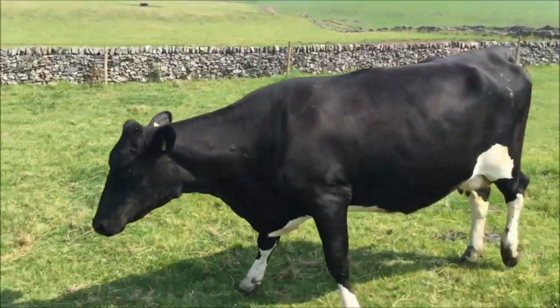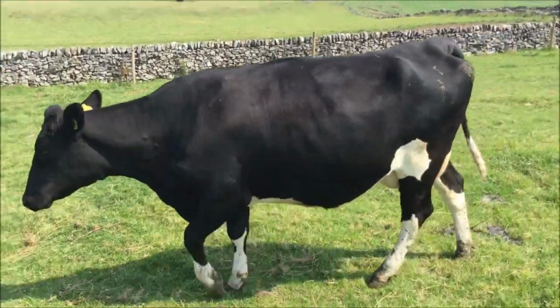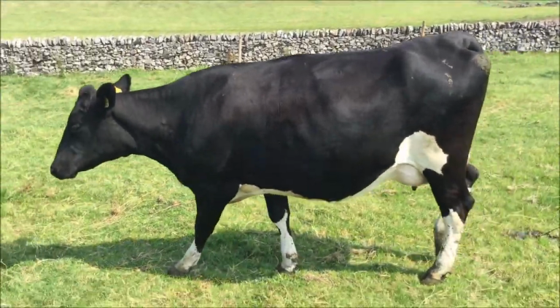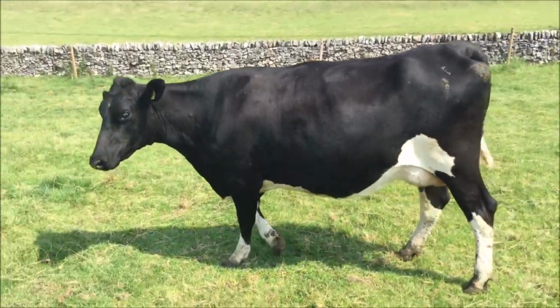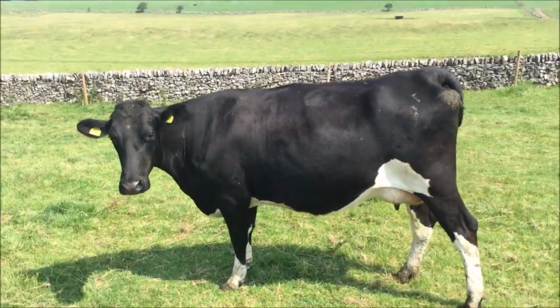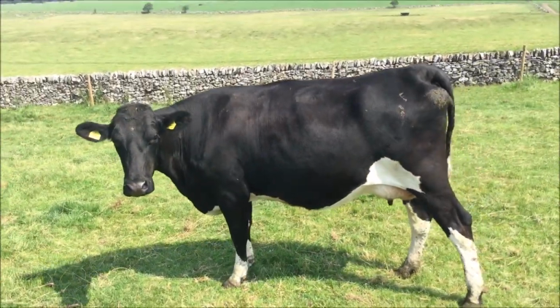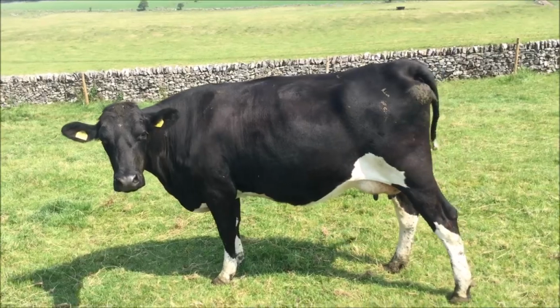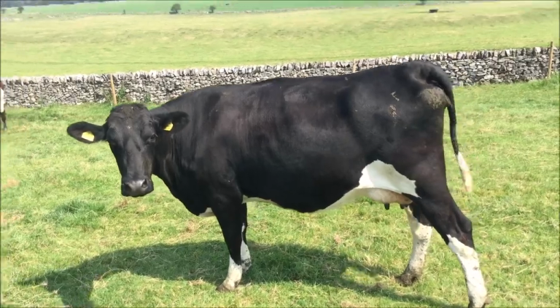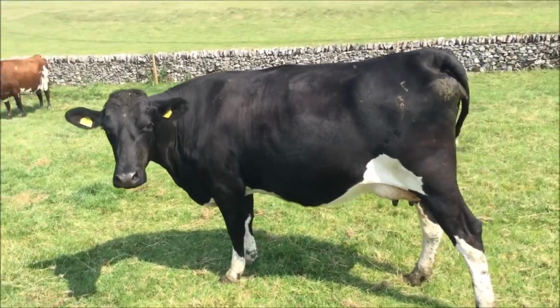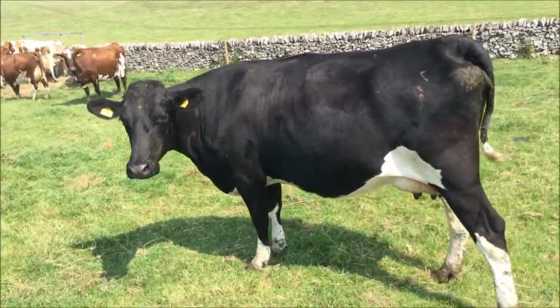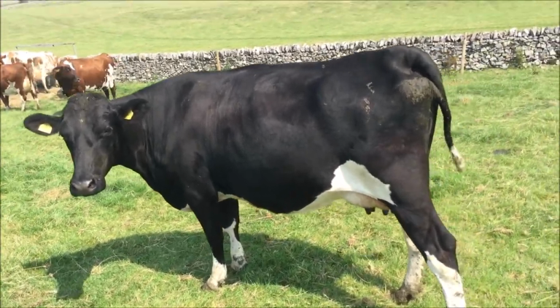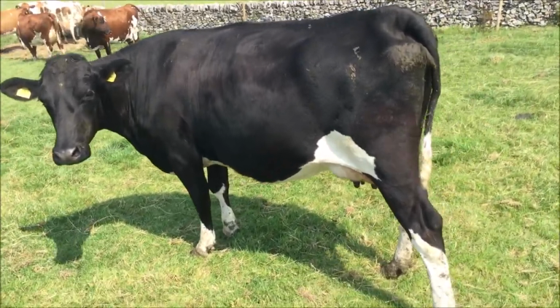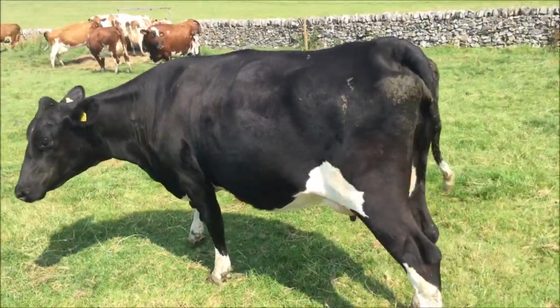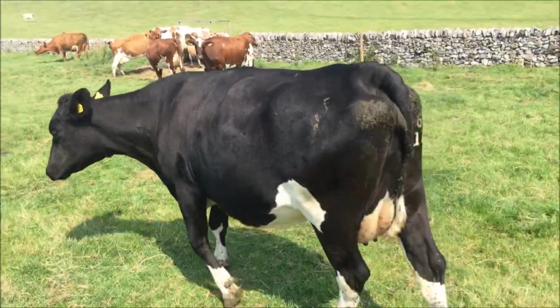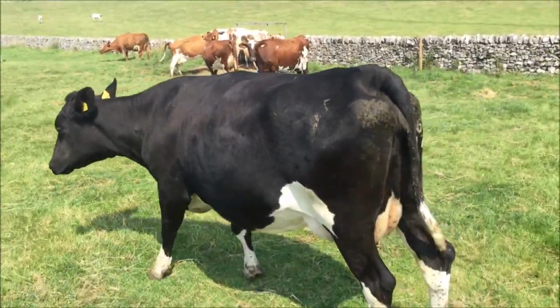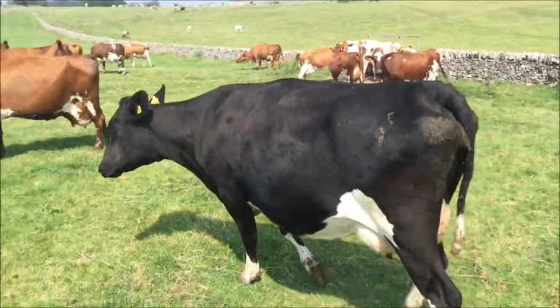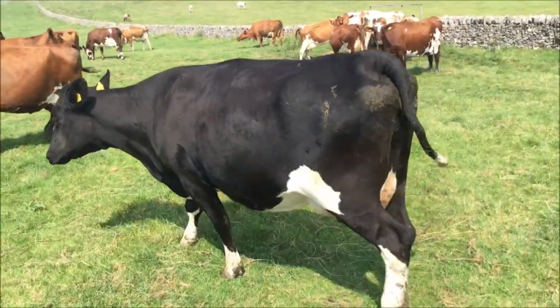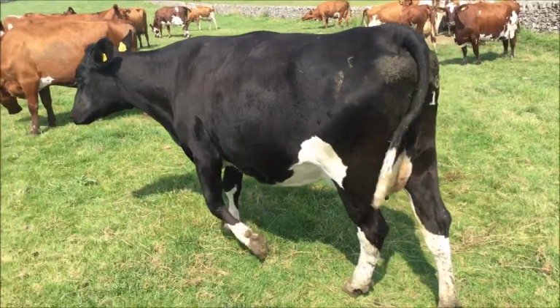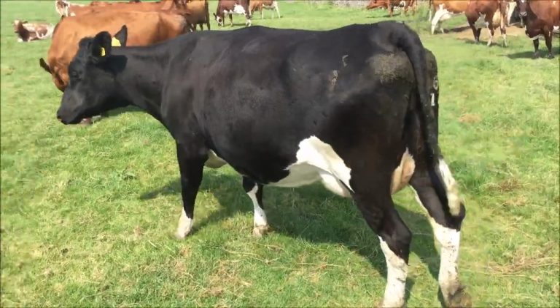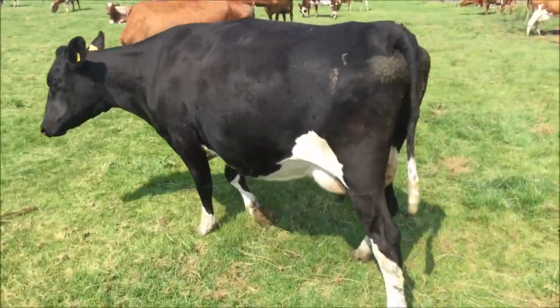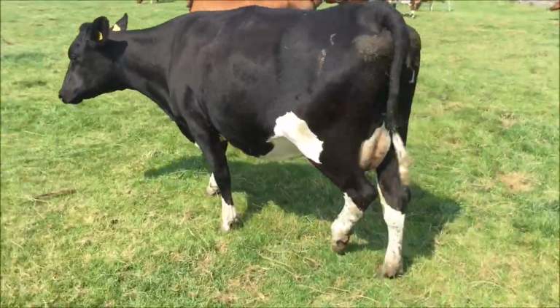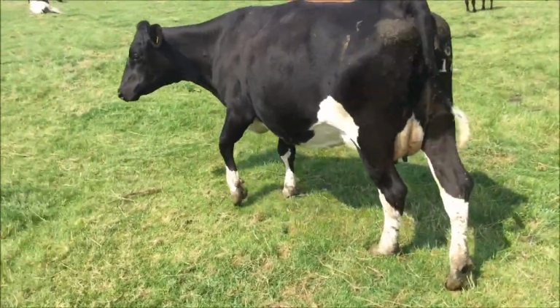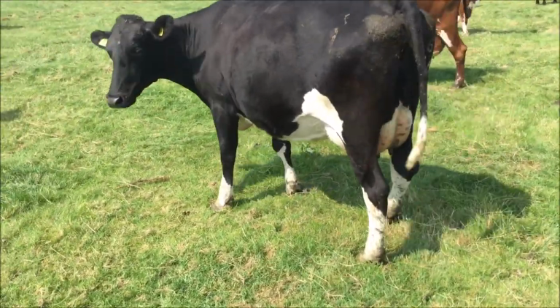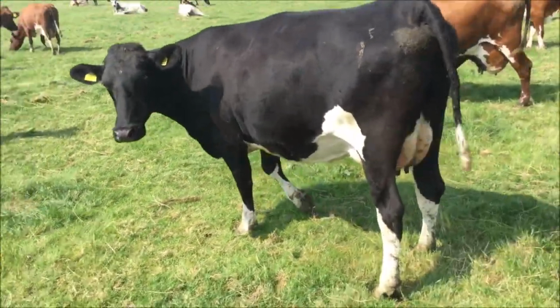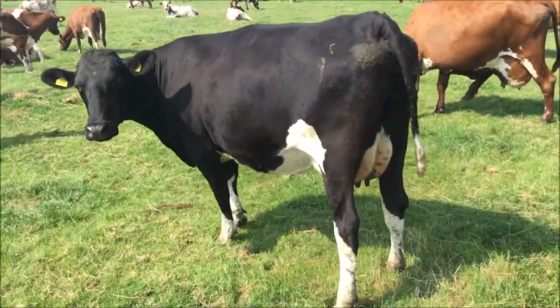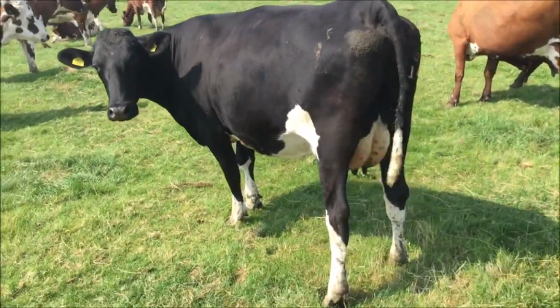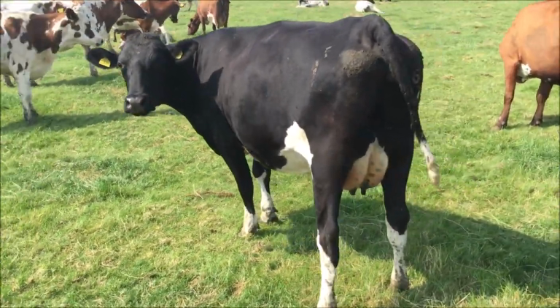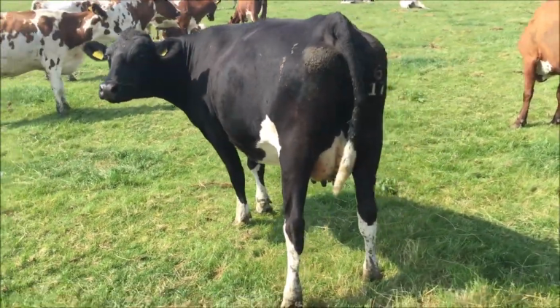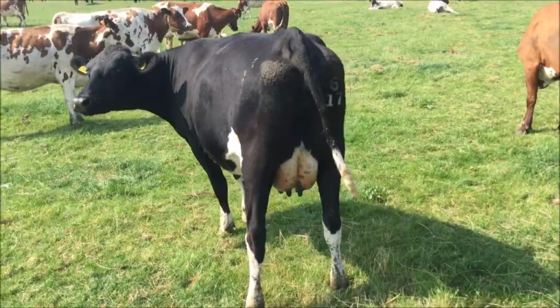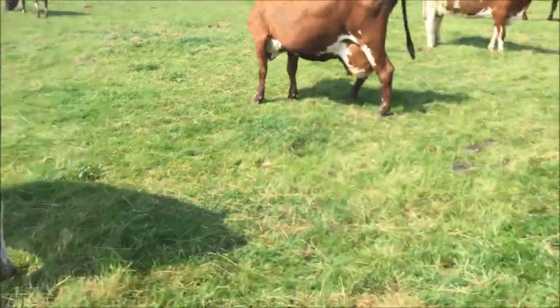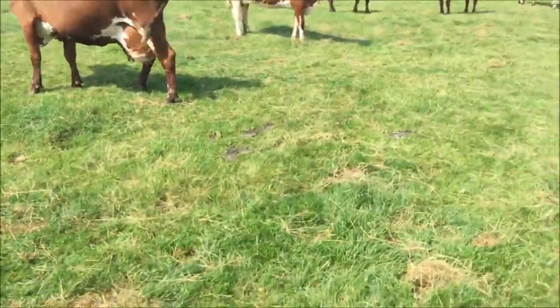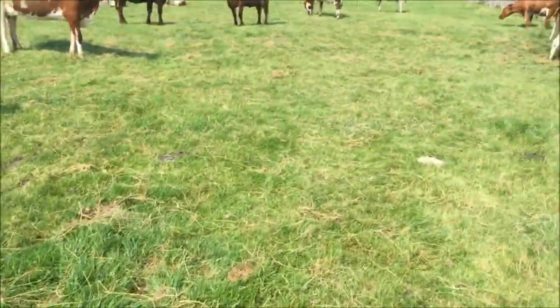This is a Whitecroft Doctor Foster, six weeks calved. Six generations behind it and still black, from a Stuckey Elm Park redstone.